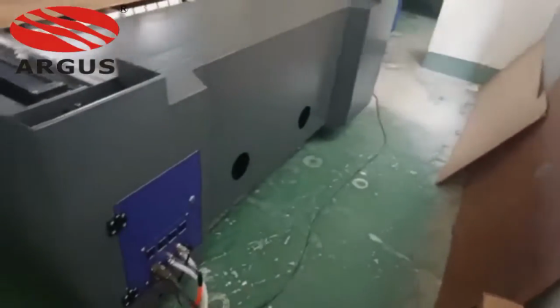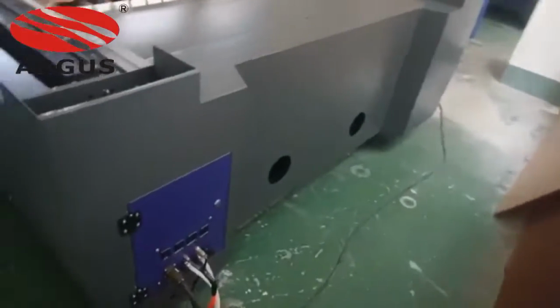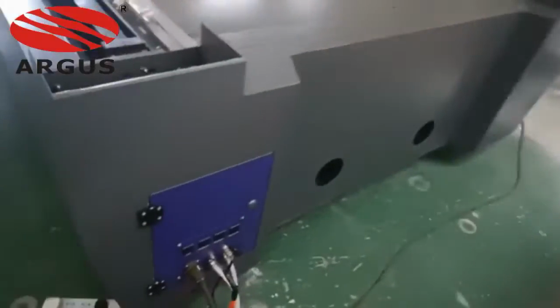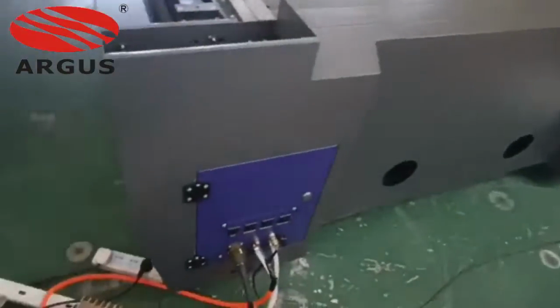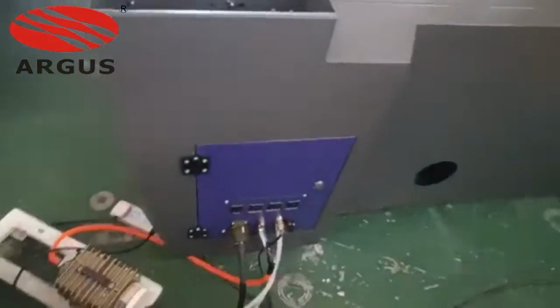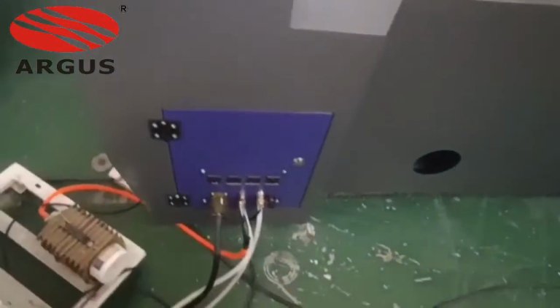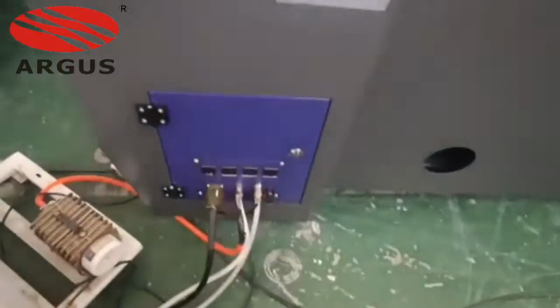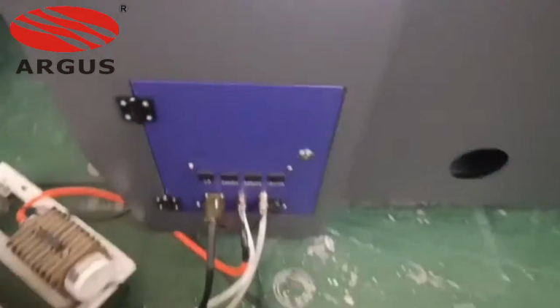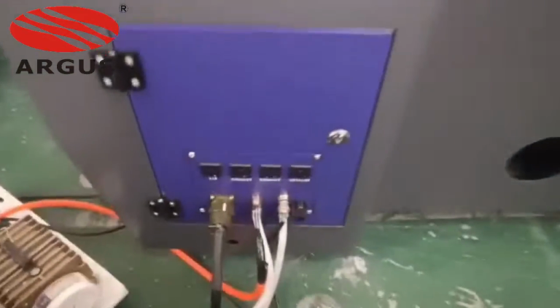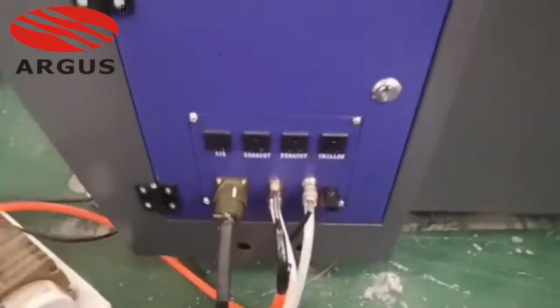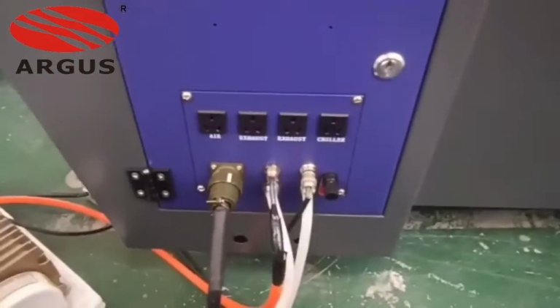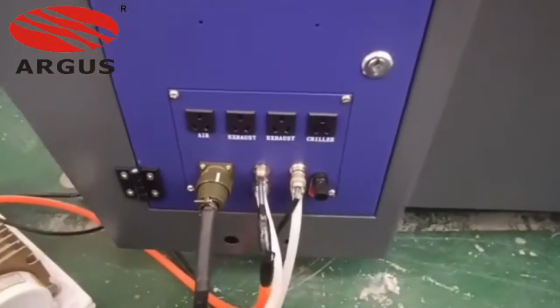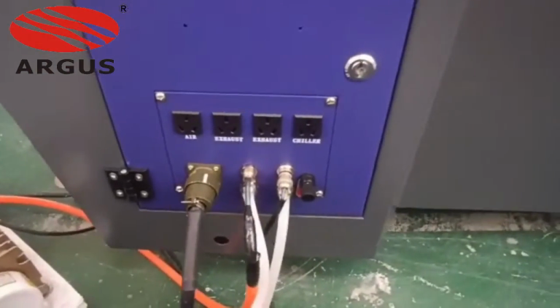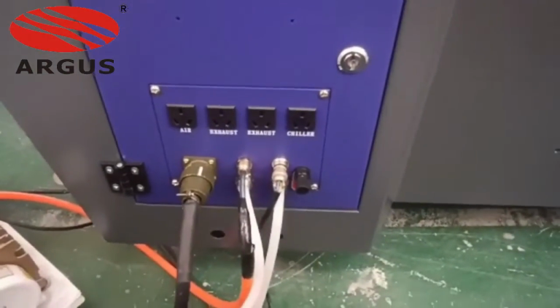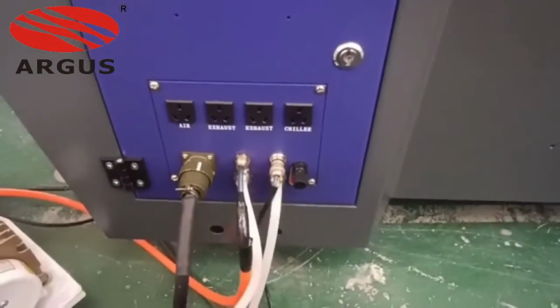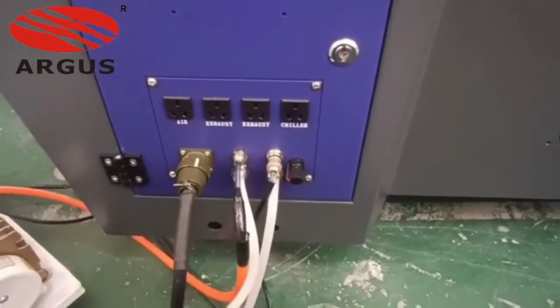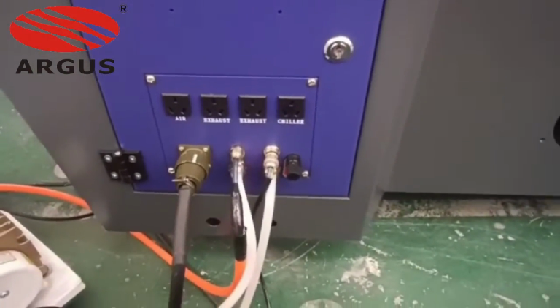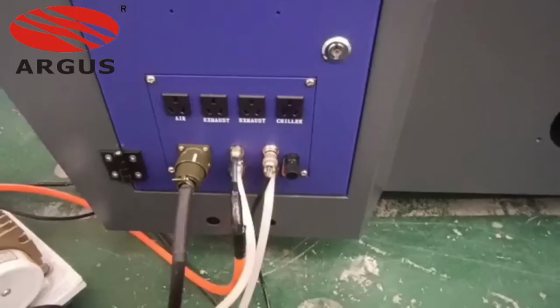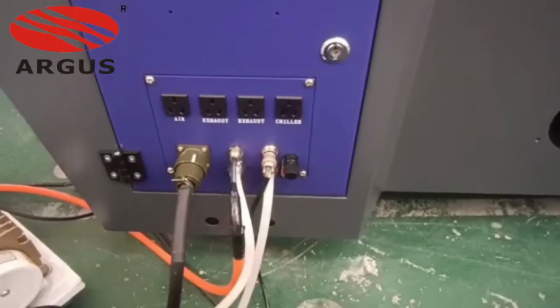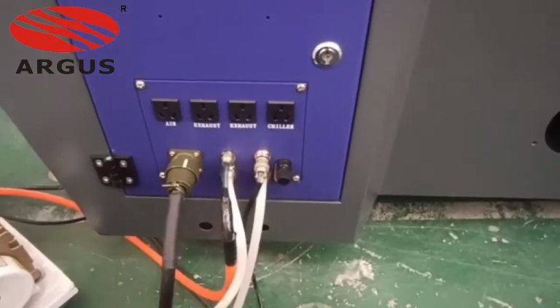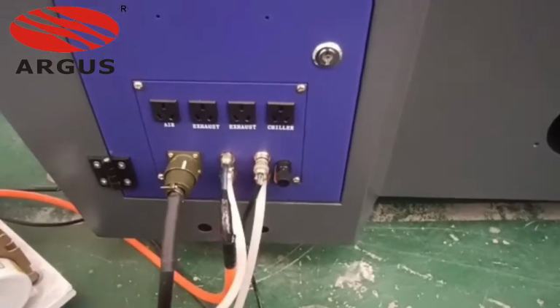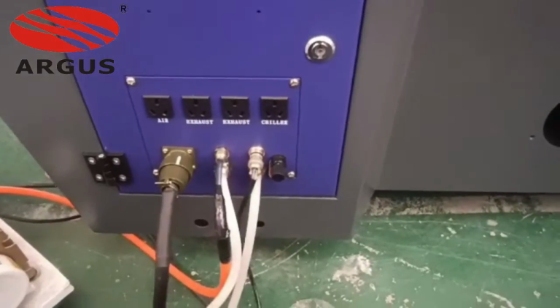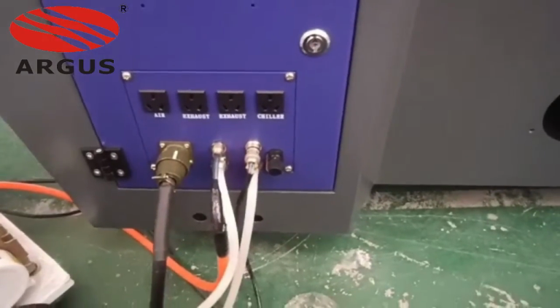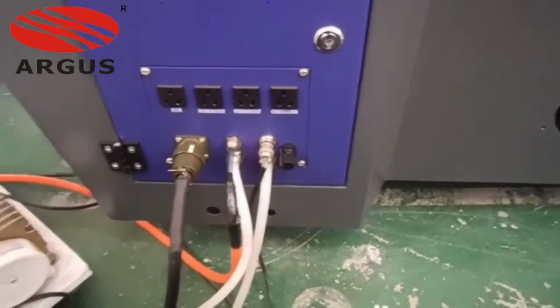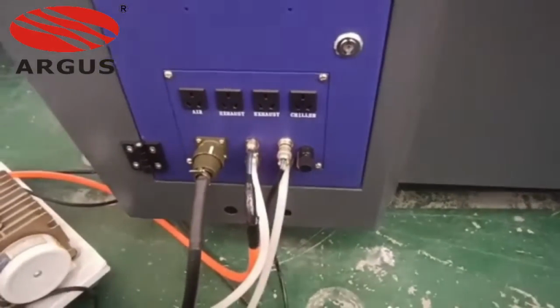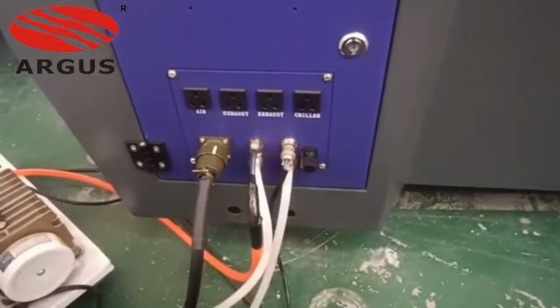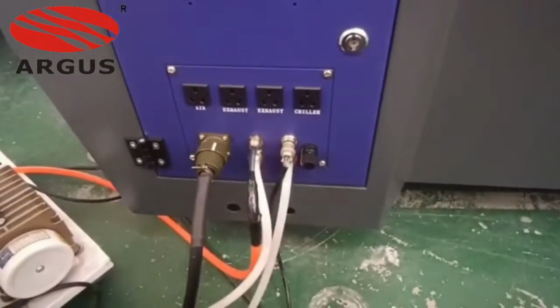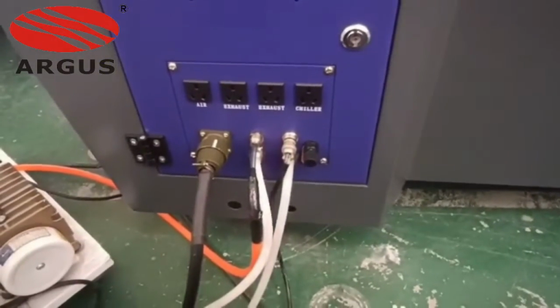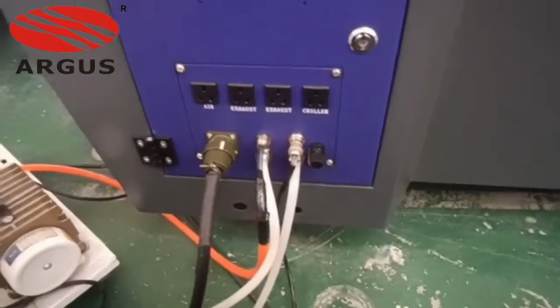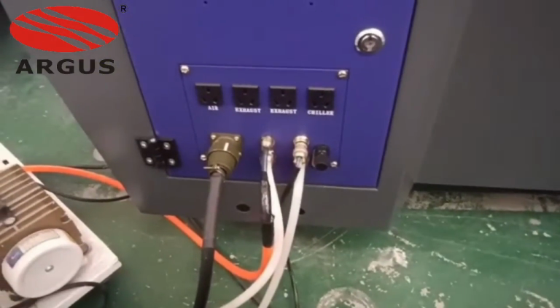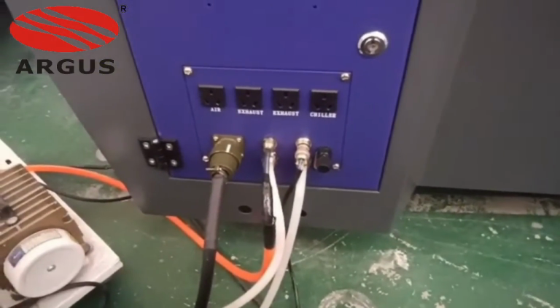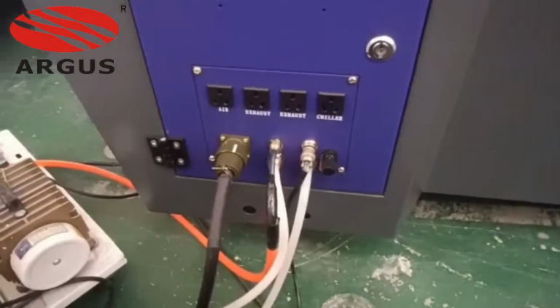The control panel has many buttons, like start and file. I believe you can learn it within several minutes.